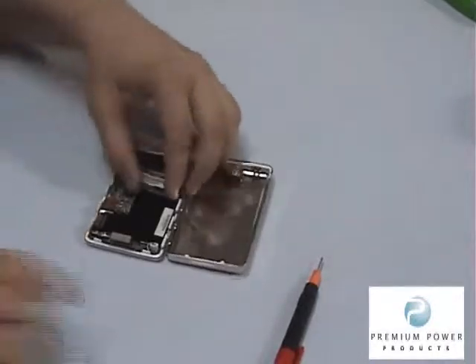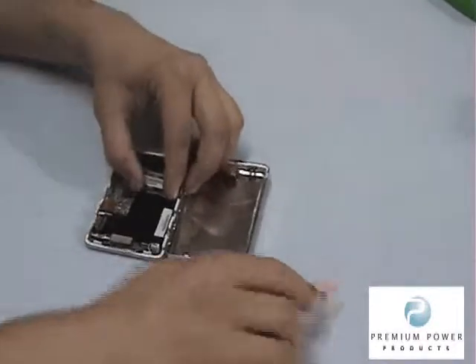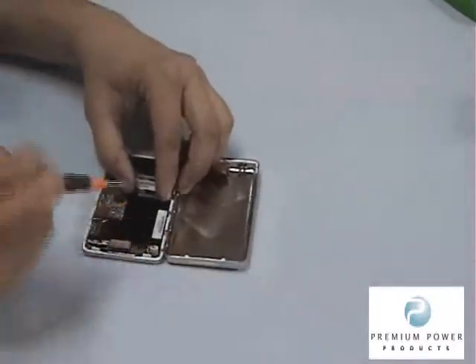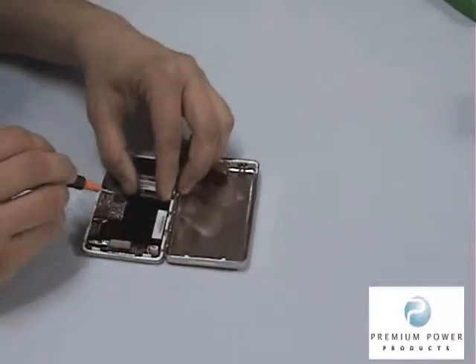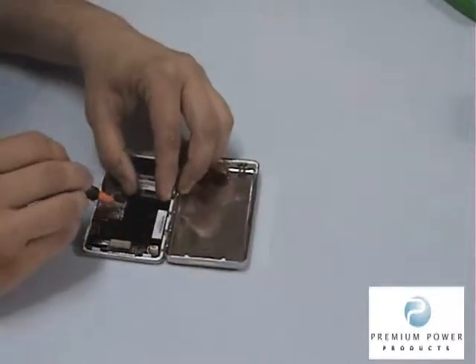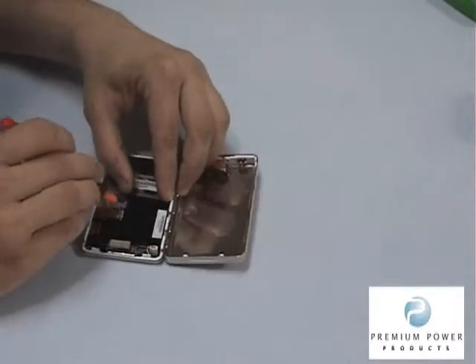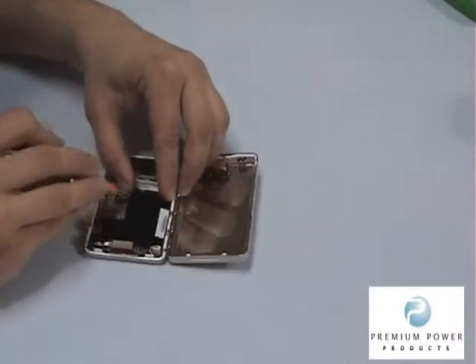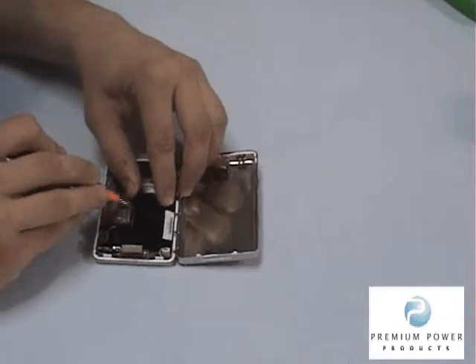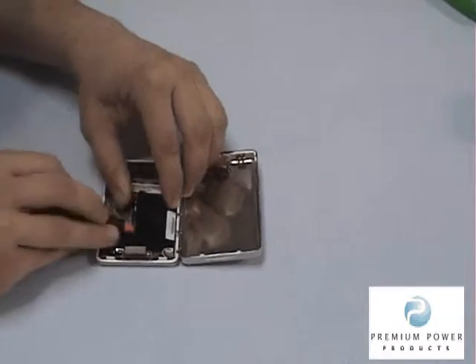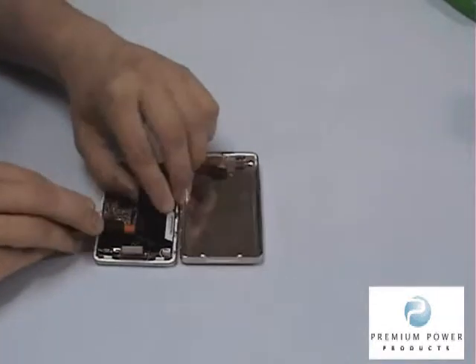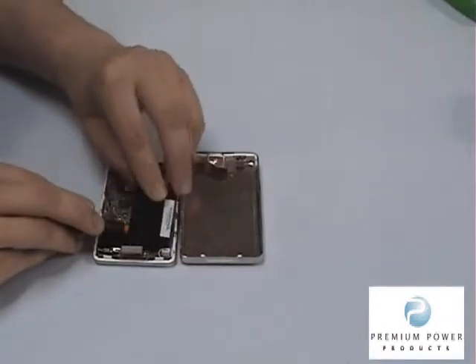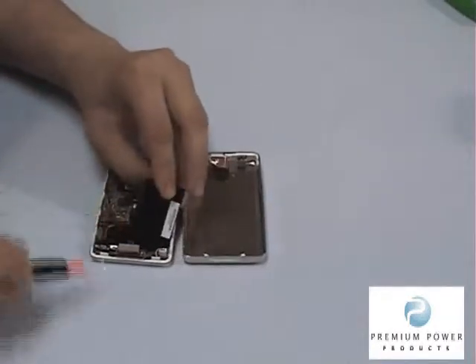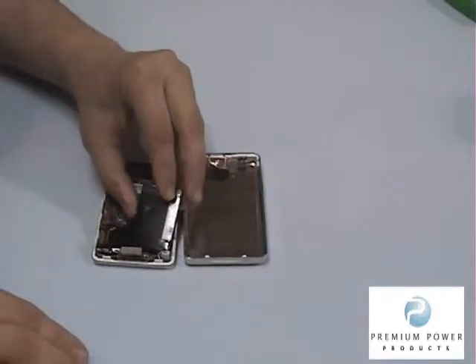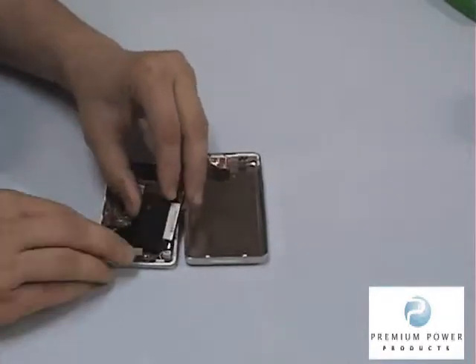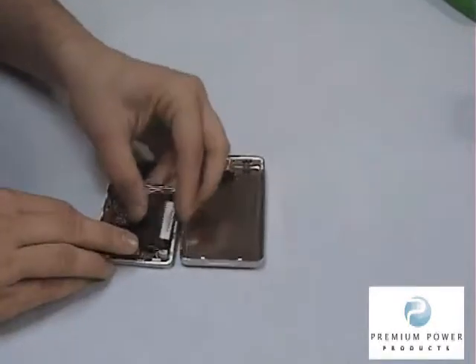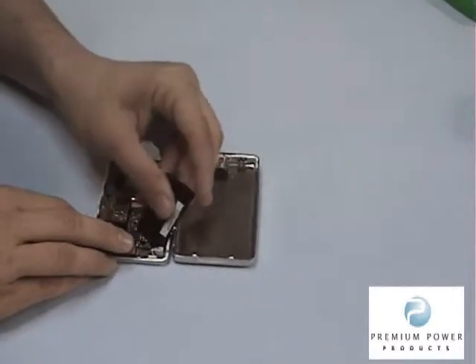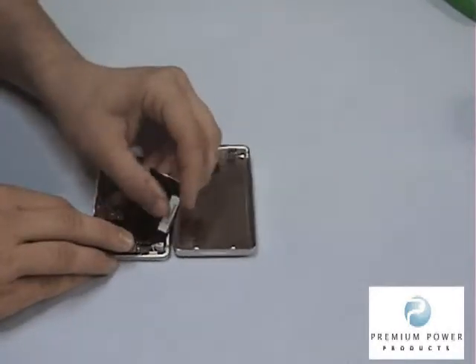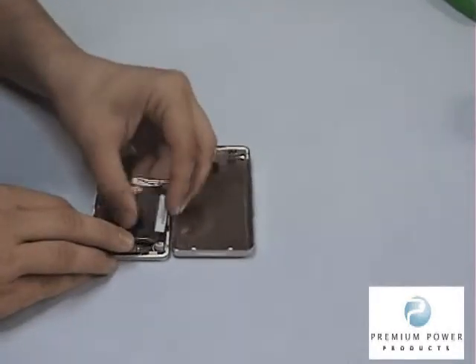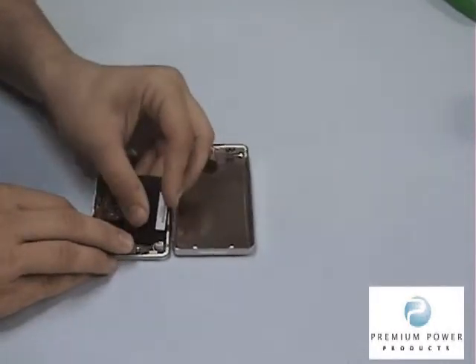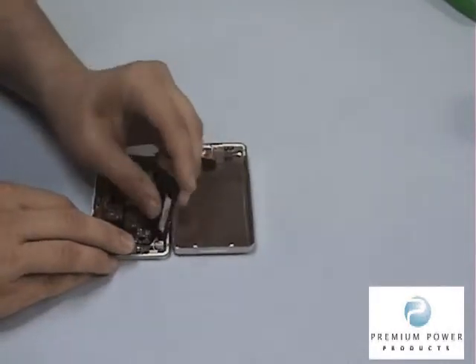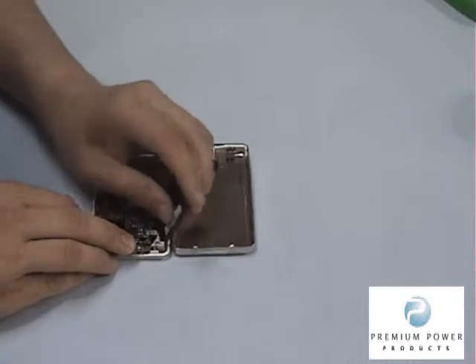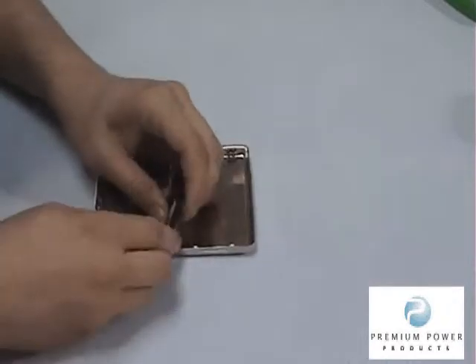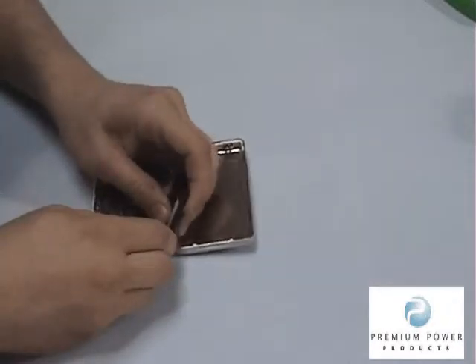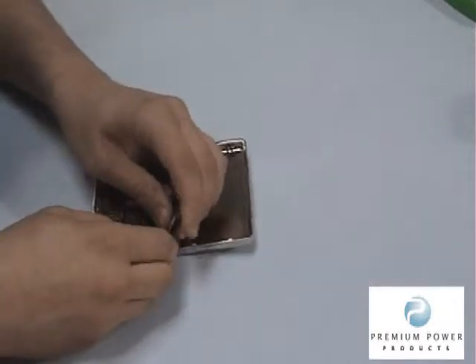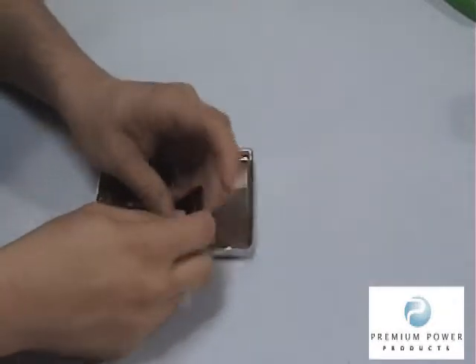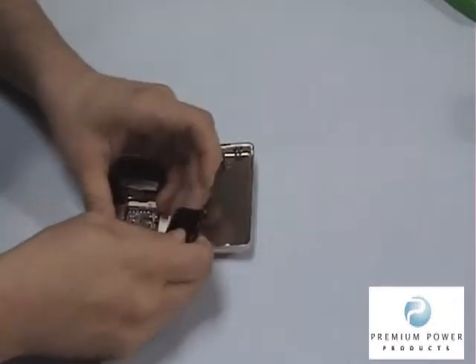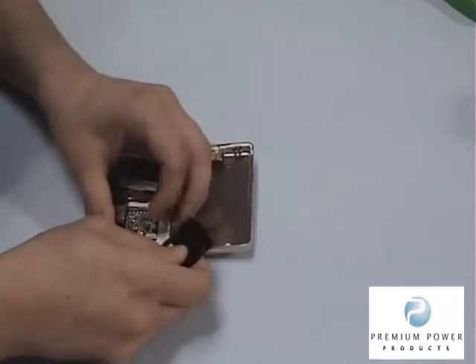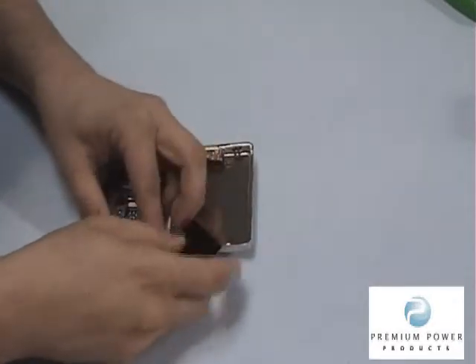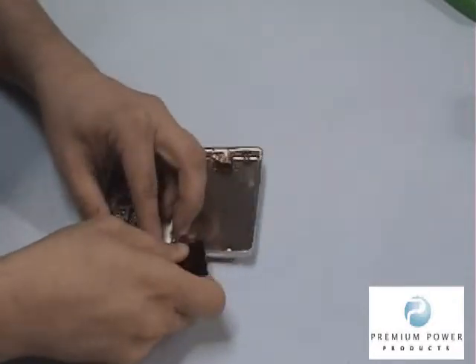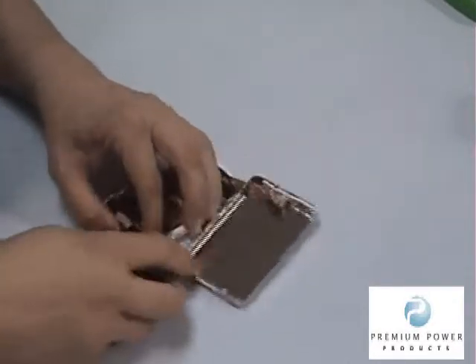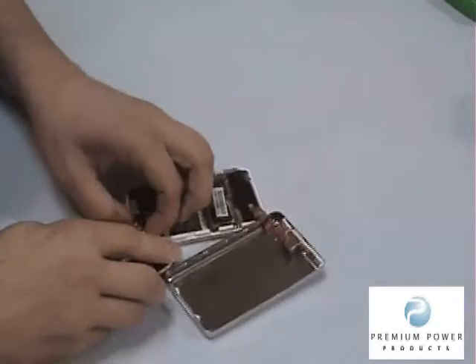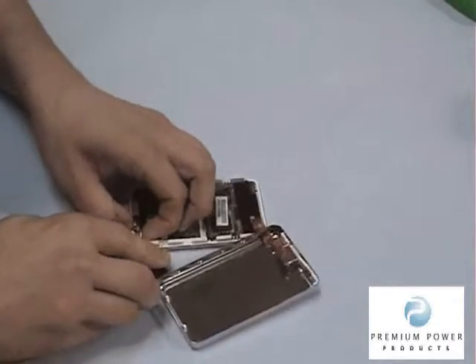Step 4. Use the included tool to remove the battery from its compartment. You will notice the power cable is wrapped under the green motherboard. Carefully pull the power cord out from under the motherboard and unplug the power connector to remove the battery.